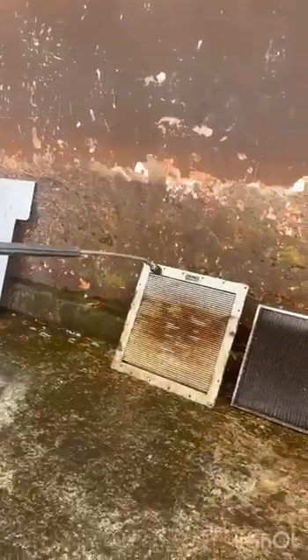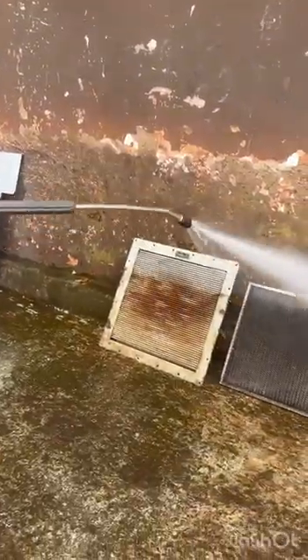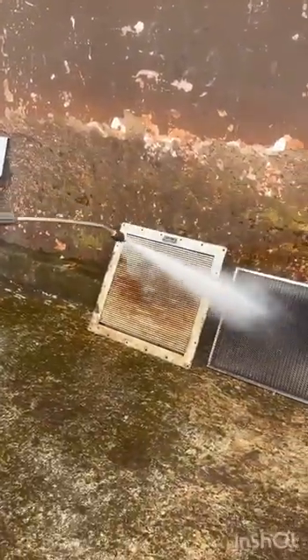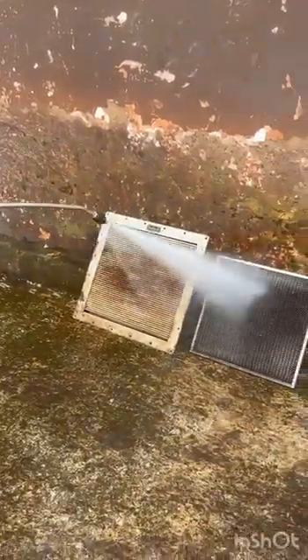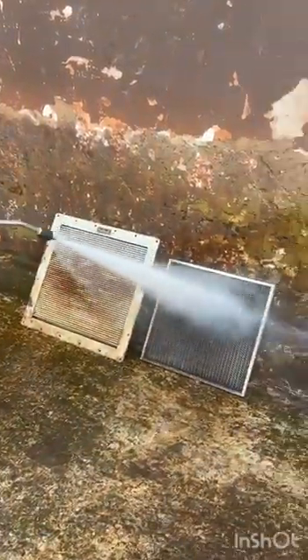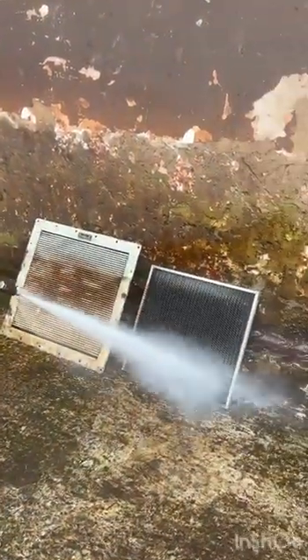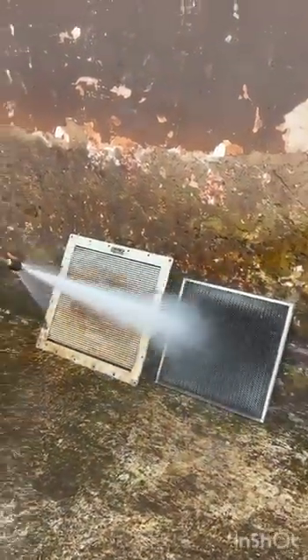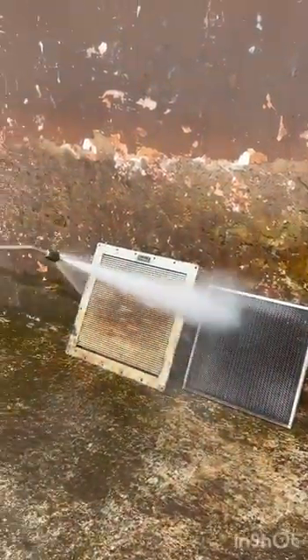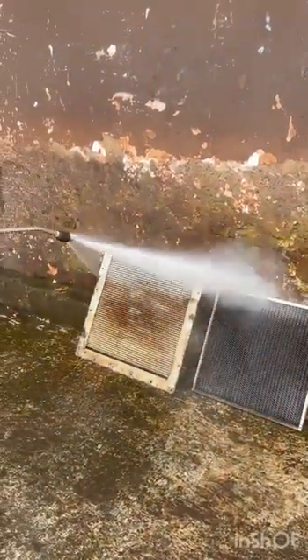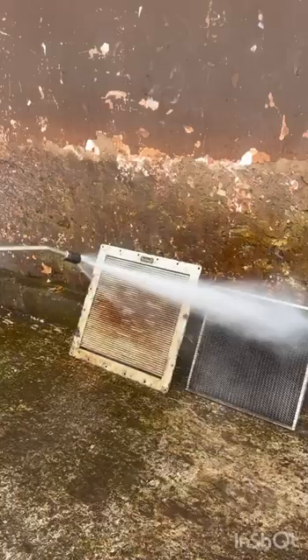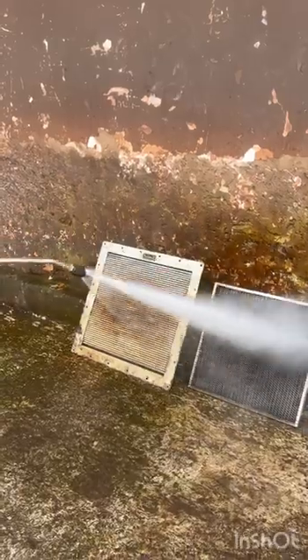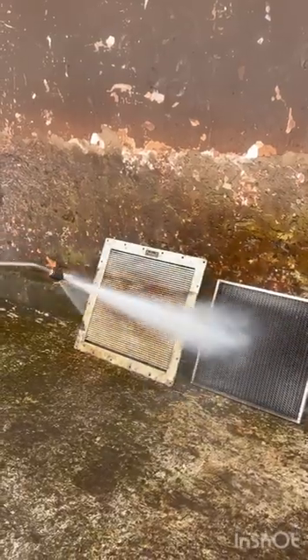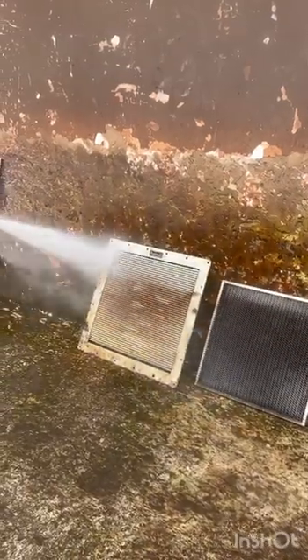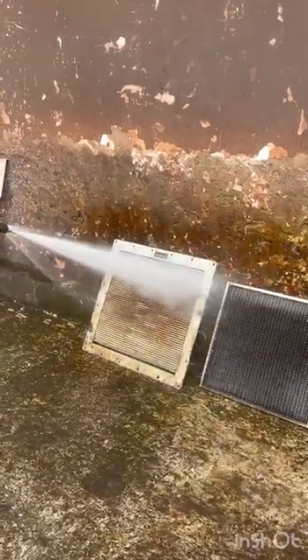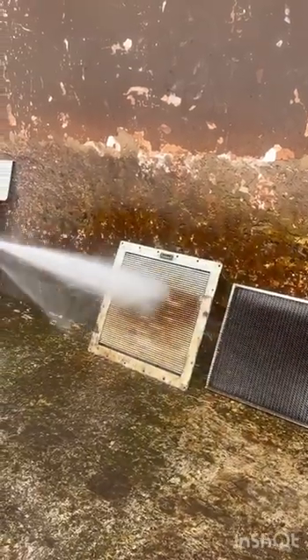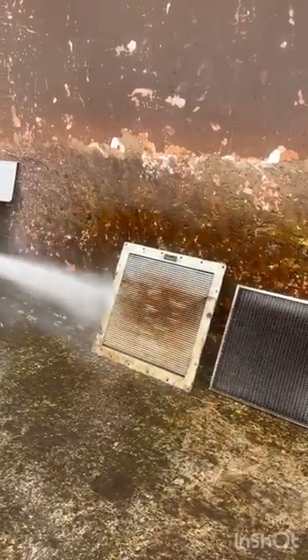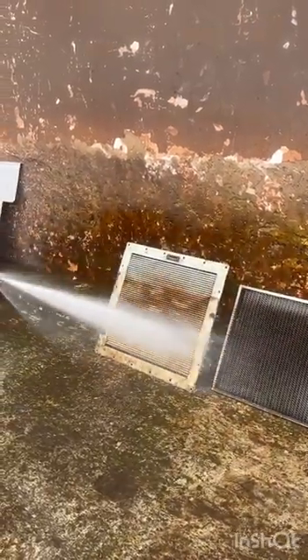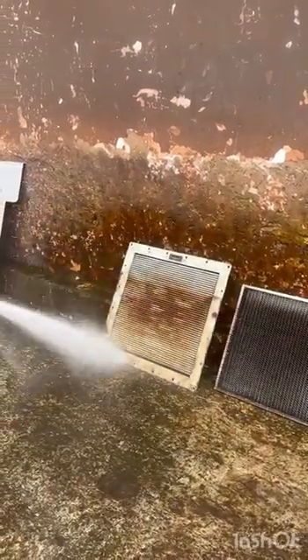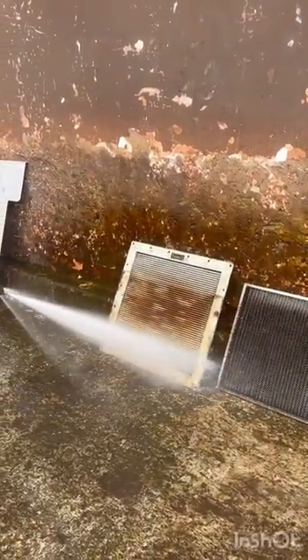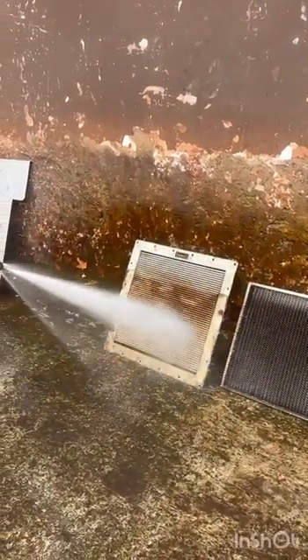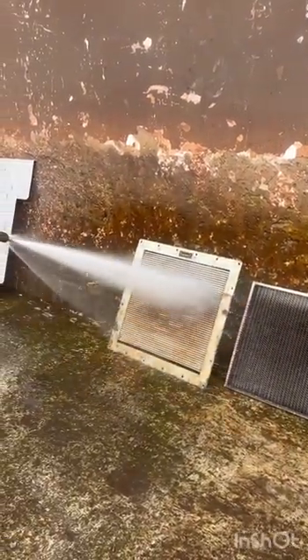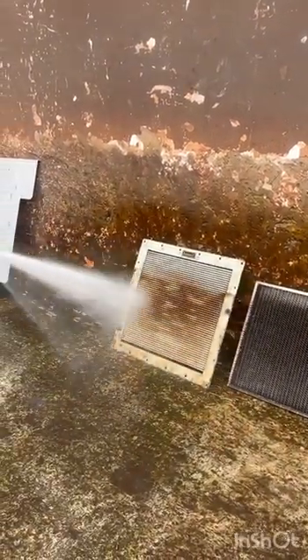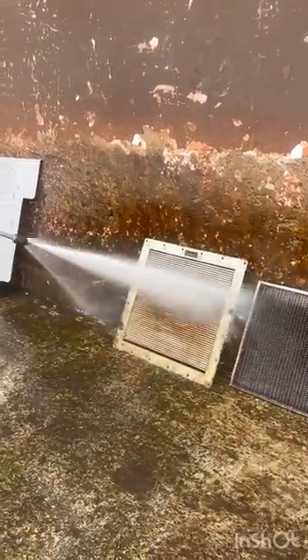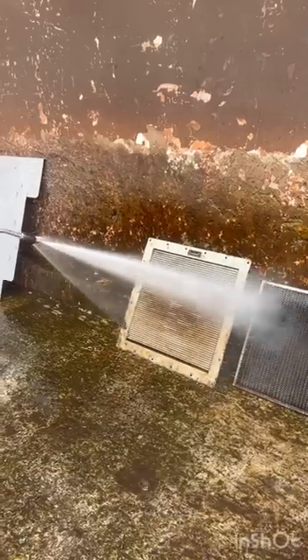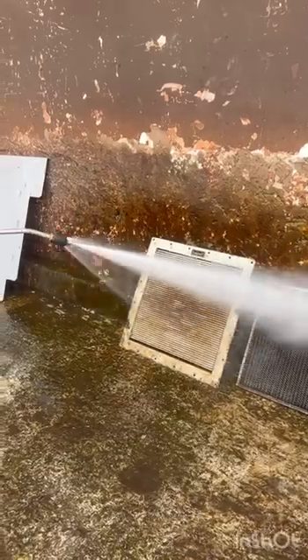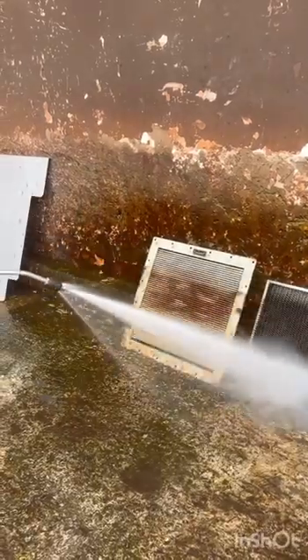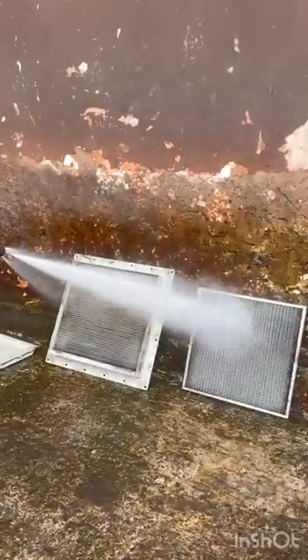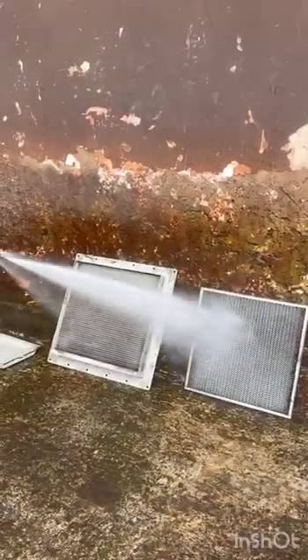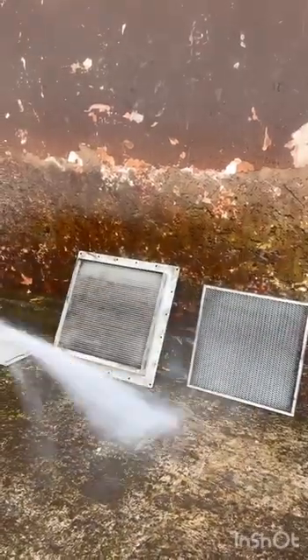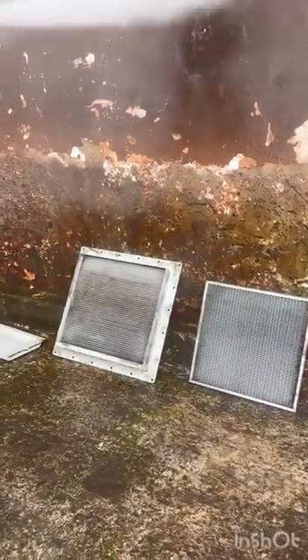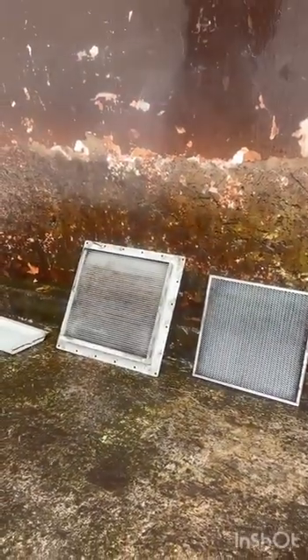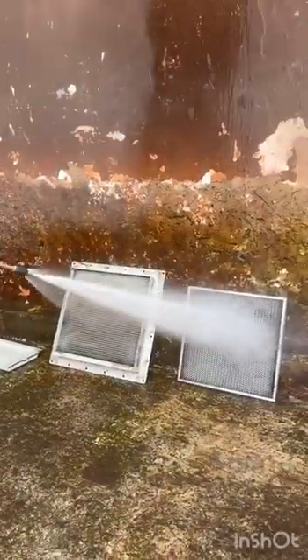Now clean the removed filters with a water jet at a pressure of 3 to 4 kg per centimeter square. While operating the jet, keep a distance of three feet. Clean the filters from both sides.